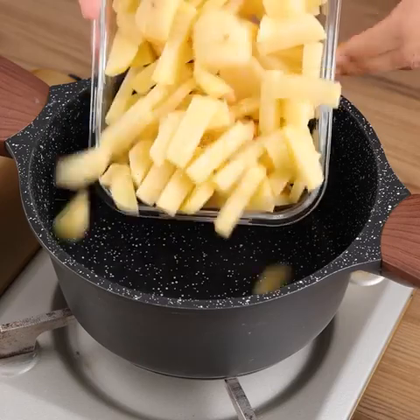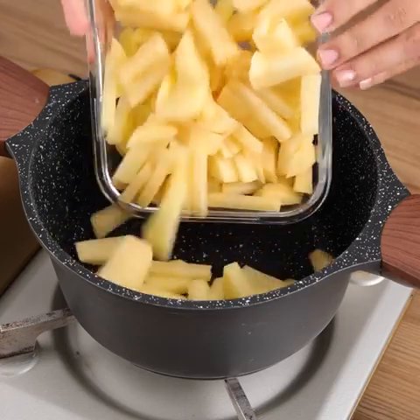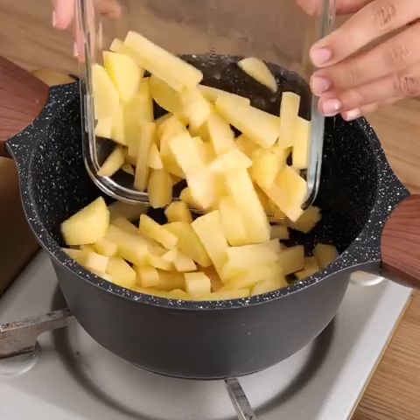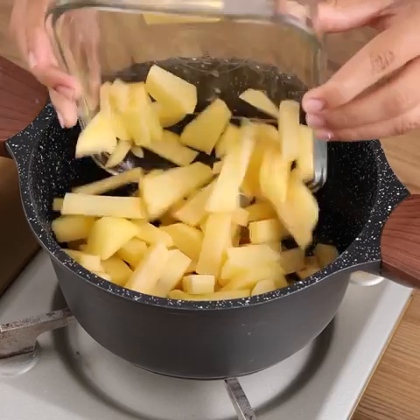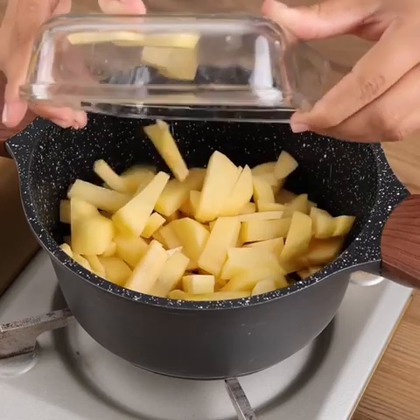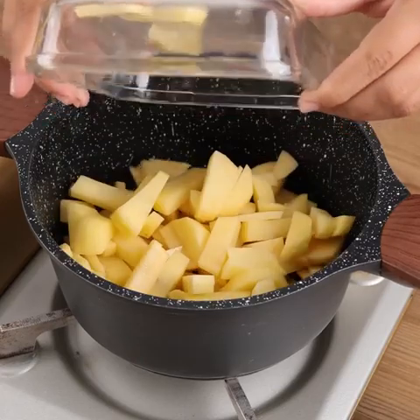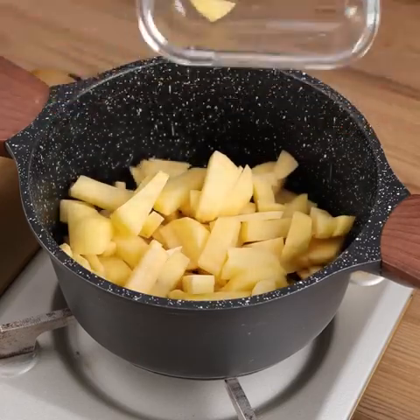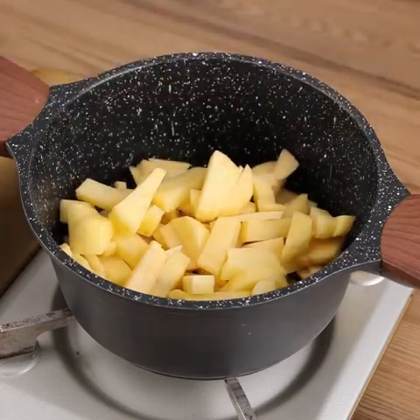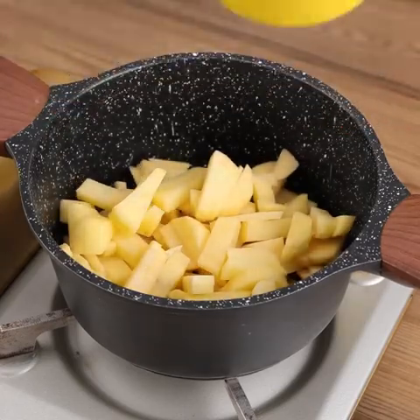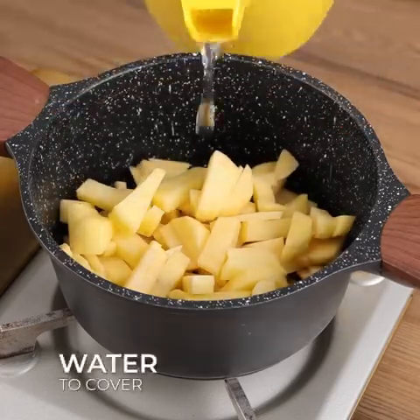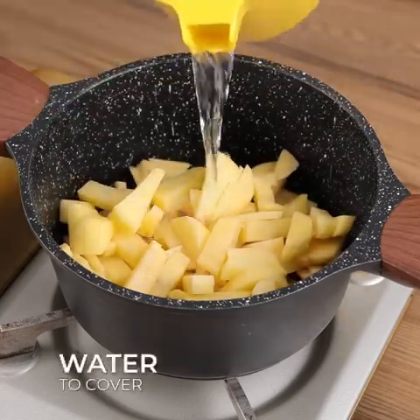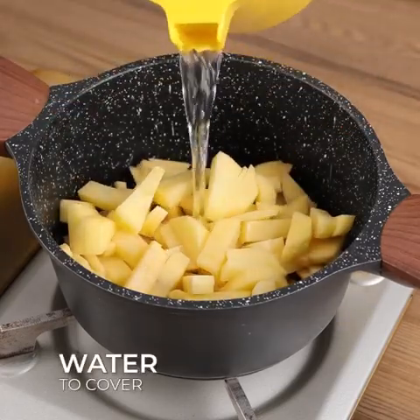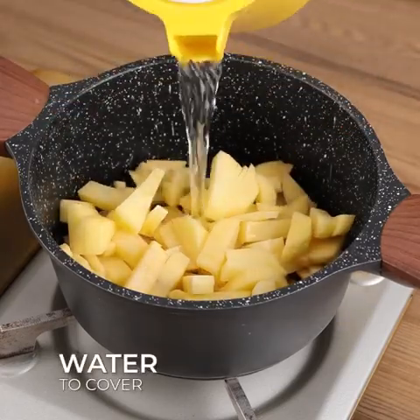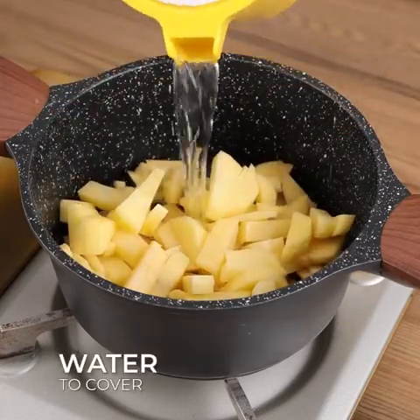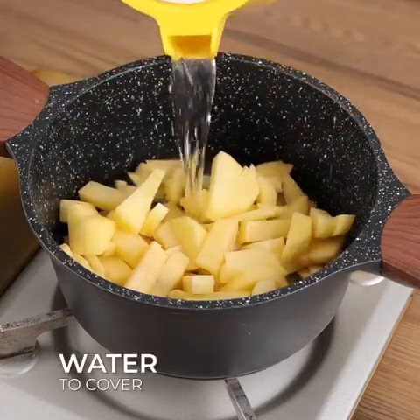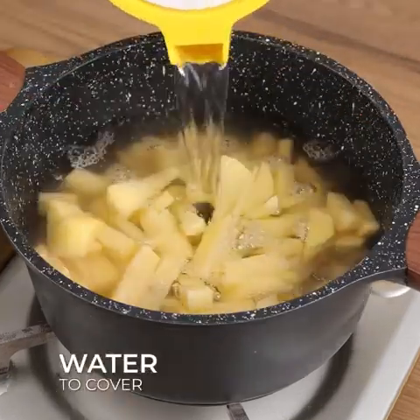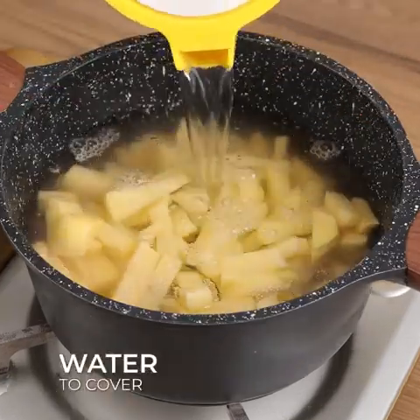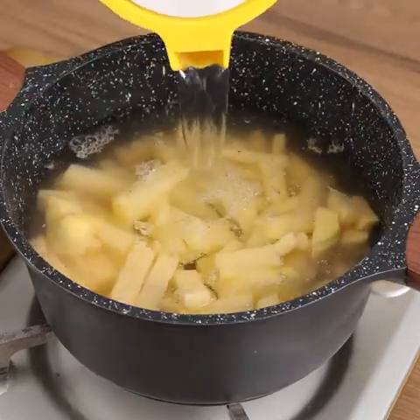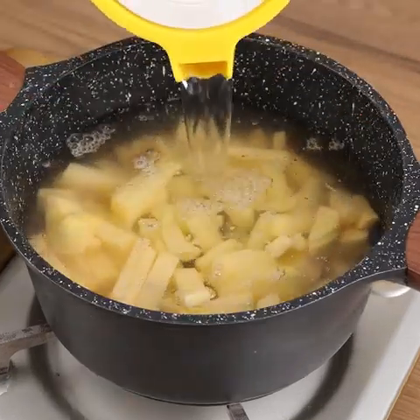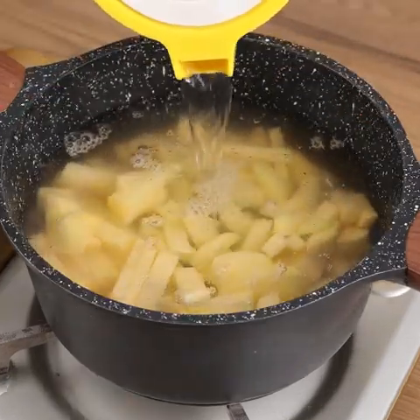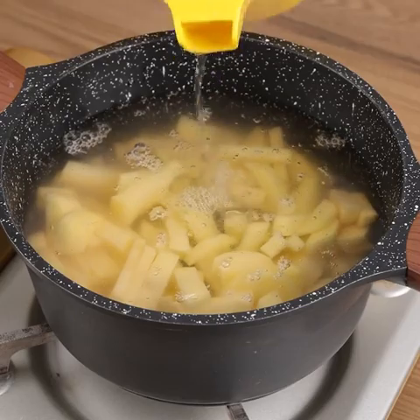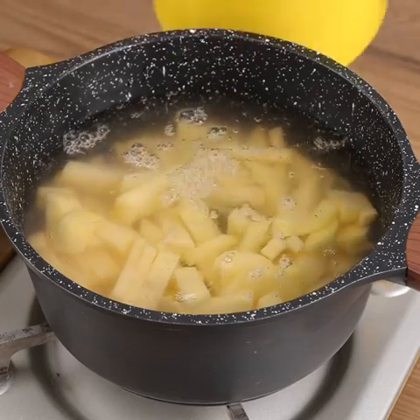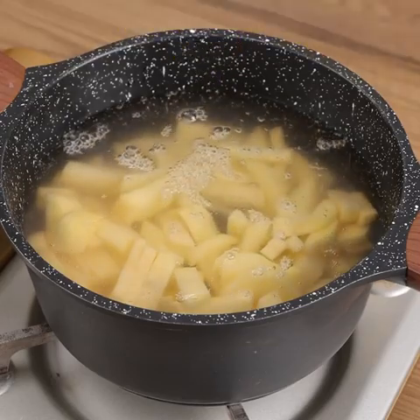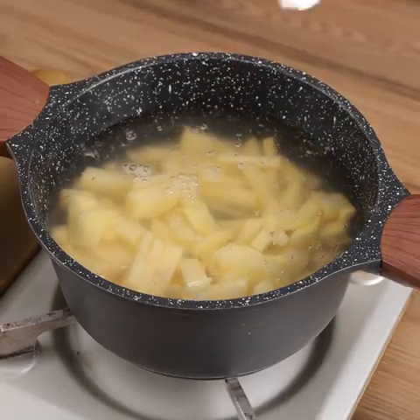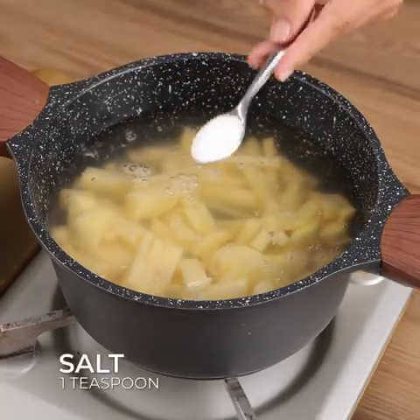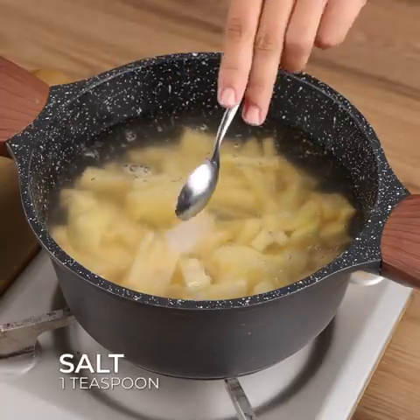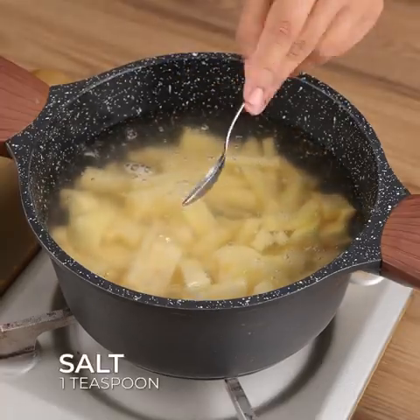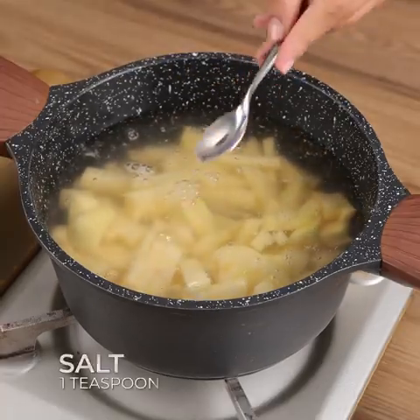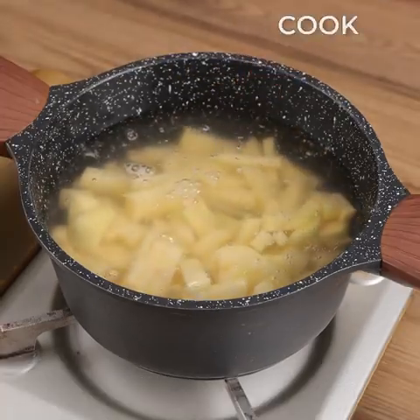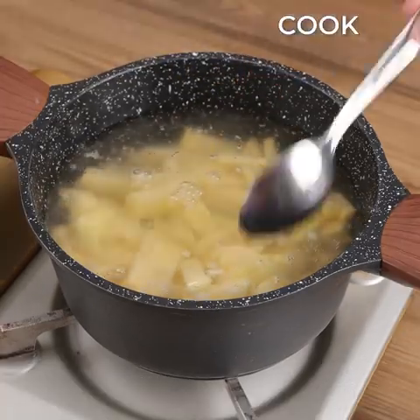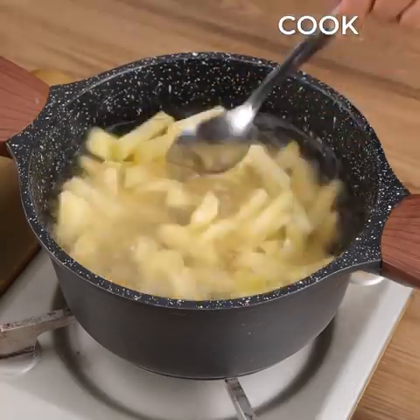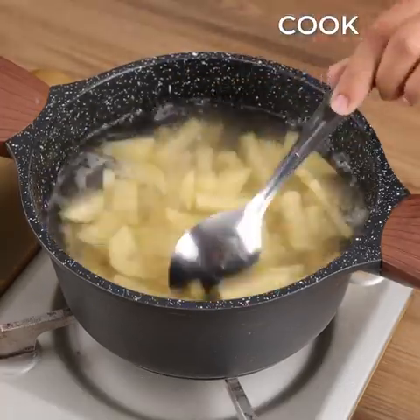Now move these potatoes to a pot, add water to cover, one teaspoon of salt, and let cook.